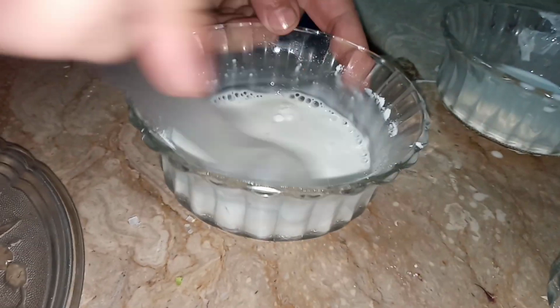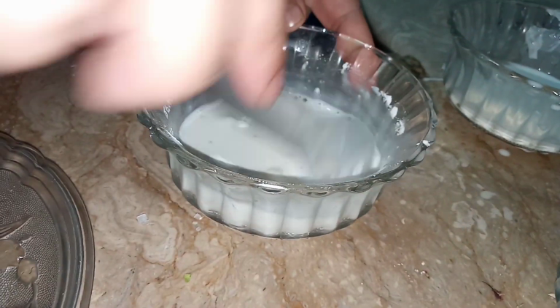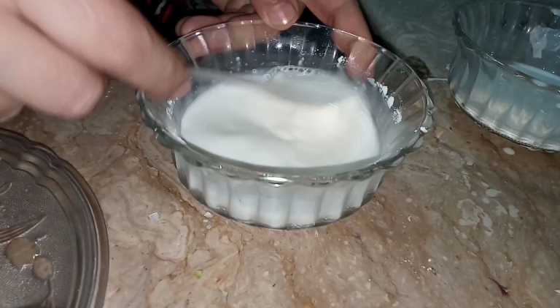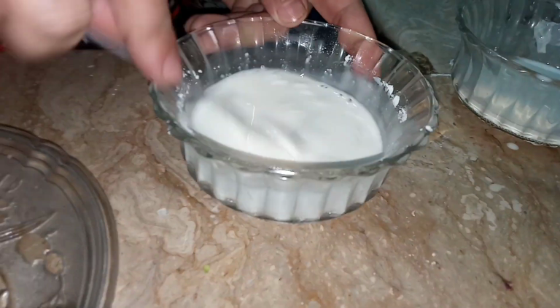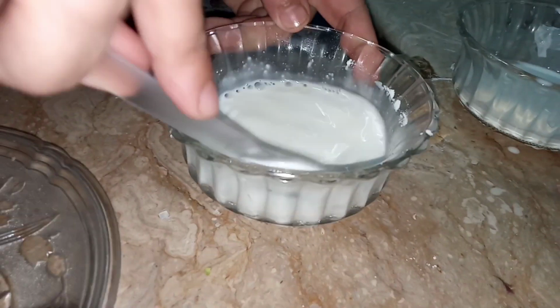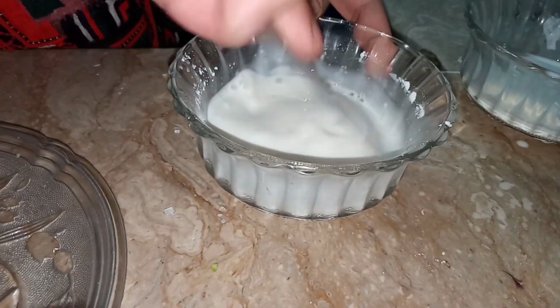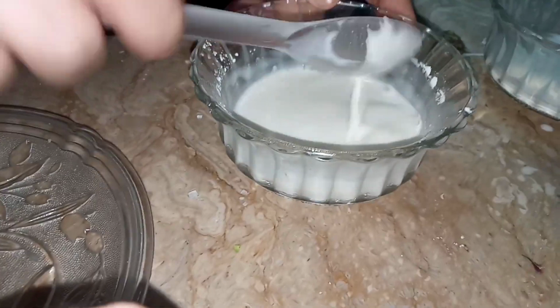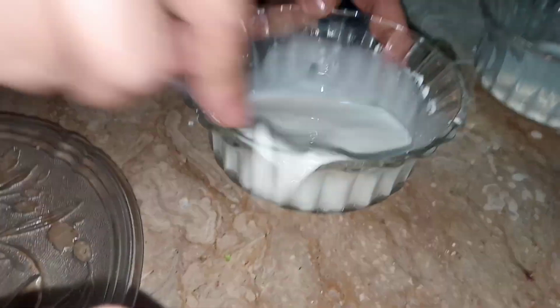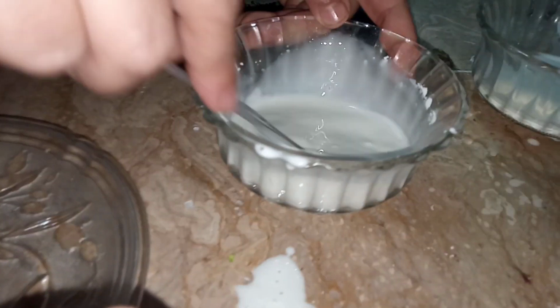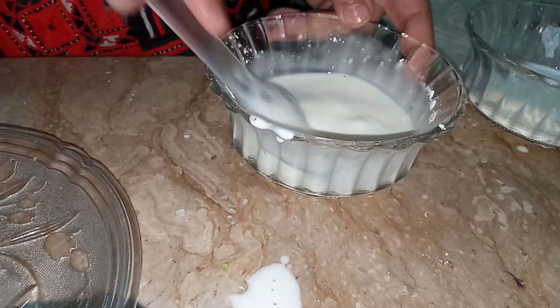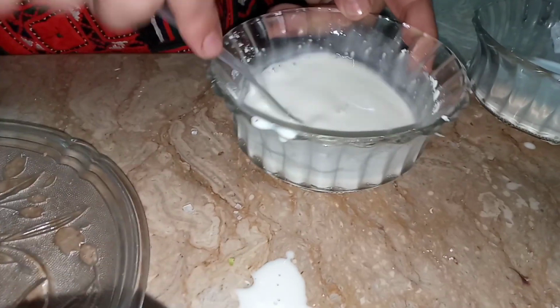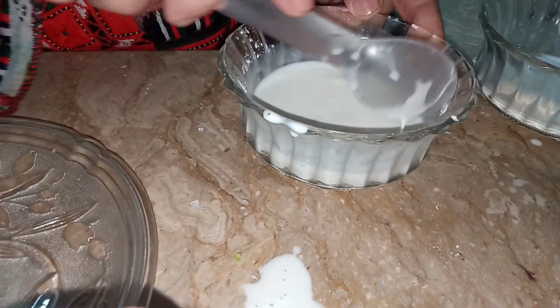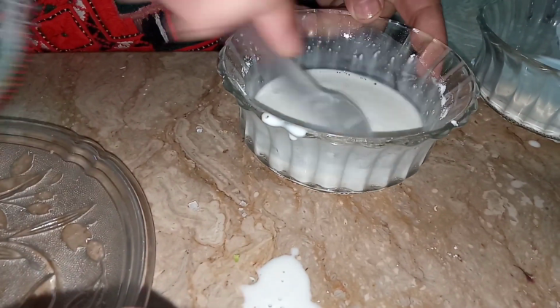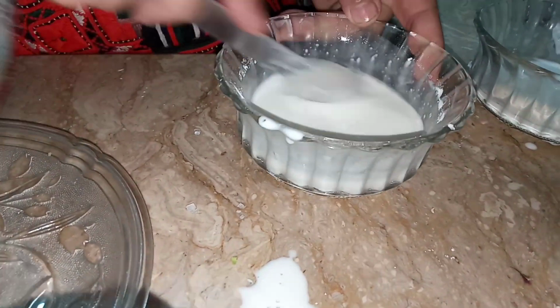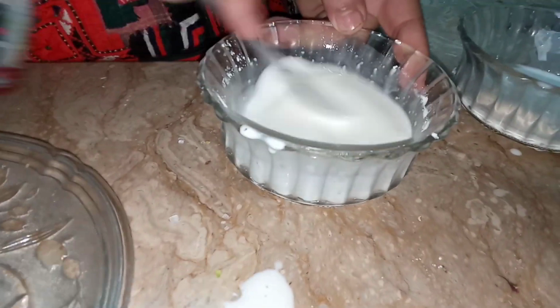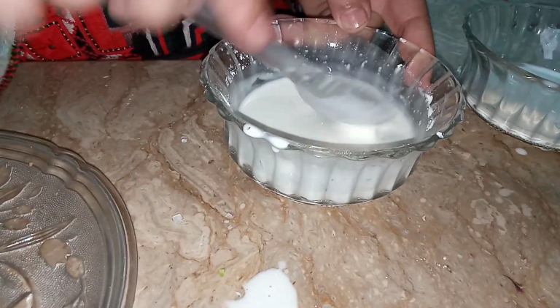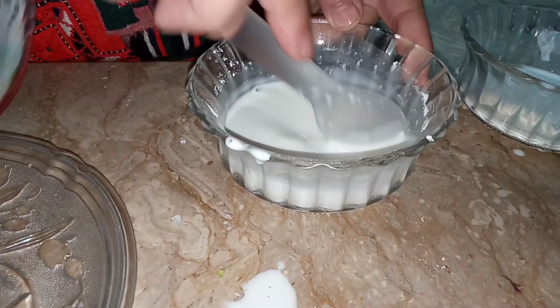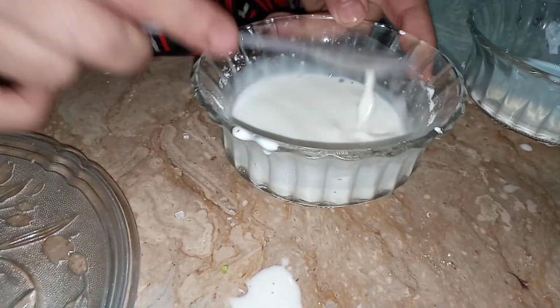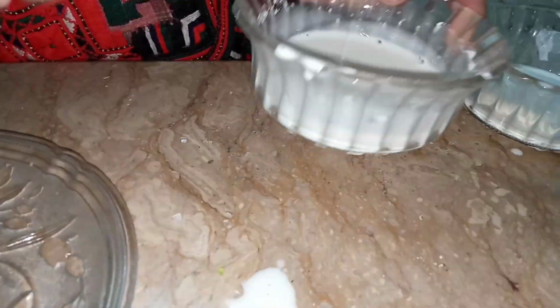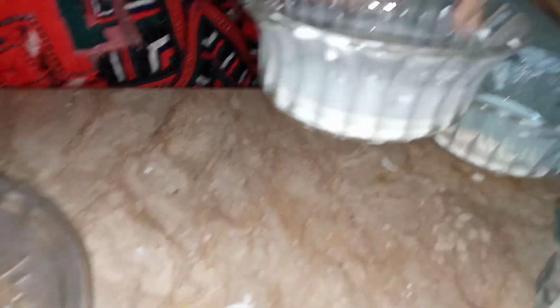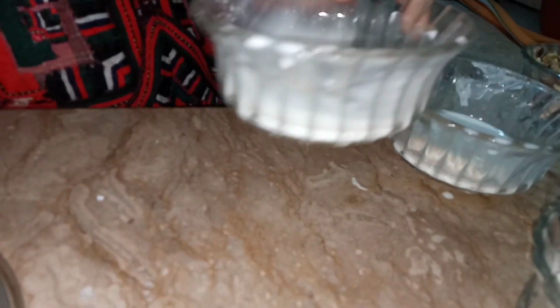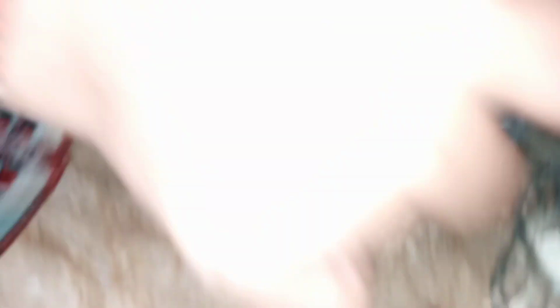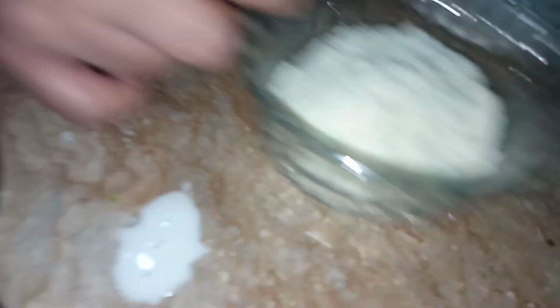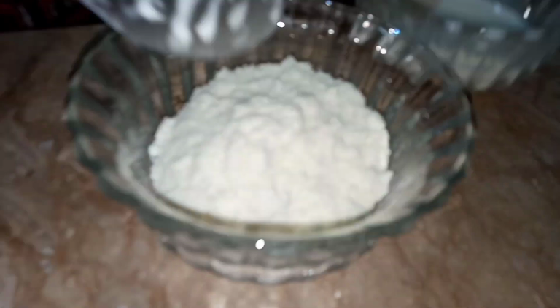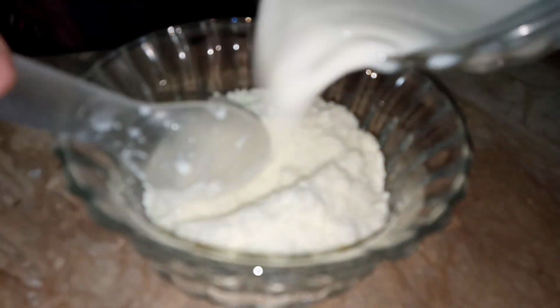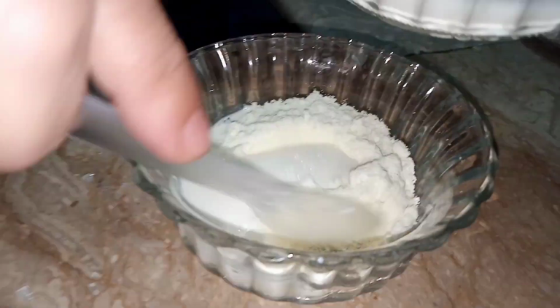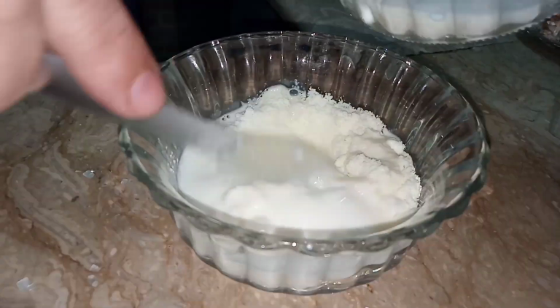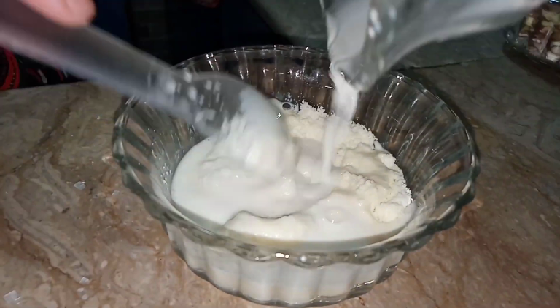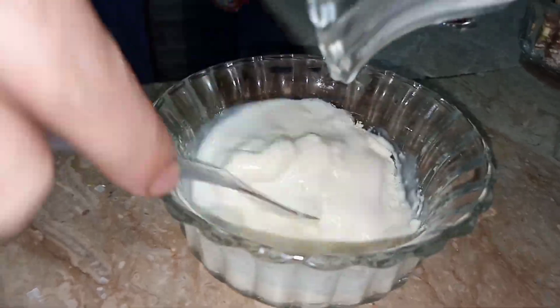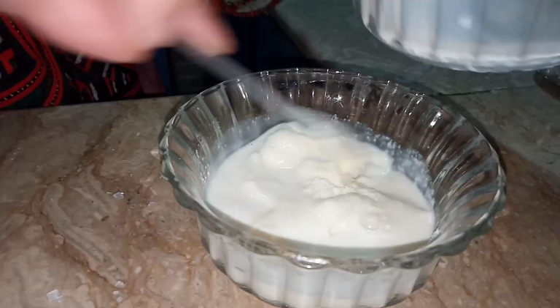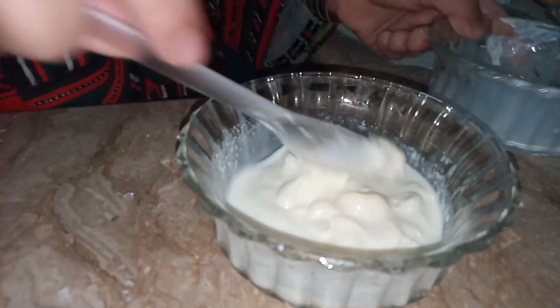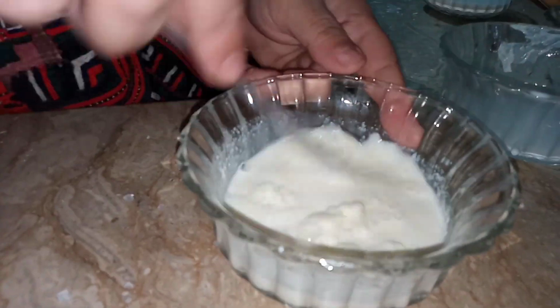I am putting in the corn flour and mixing it with a spoon. When they are nicely mixed, I am going to put that aside. Now I'm going to take the powdered milk and put 2 to 3 tablespoons of milk in it